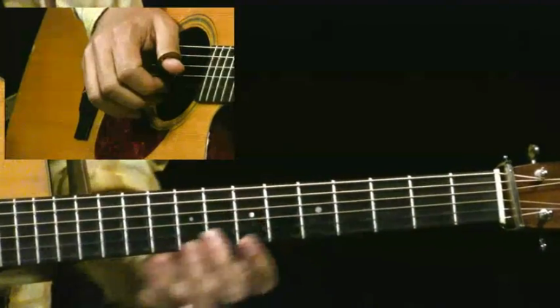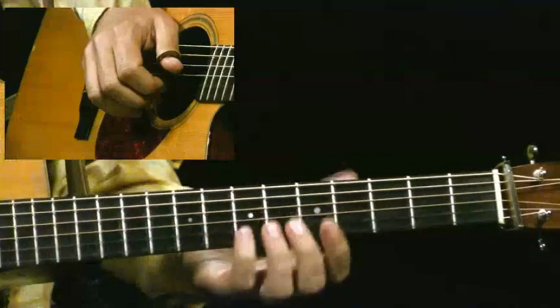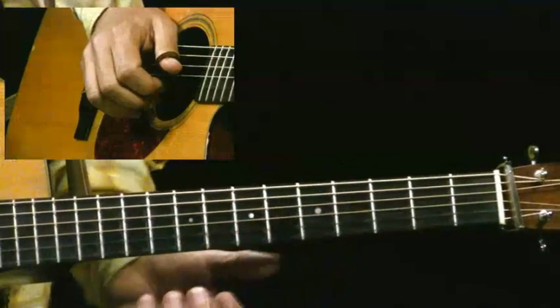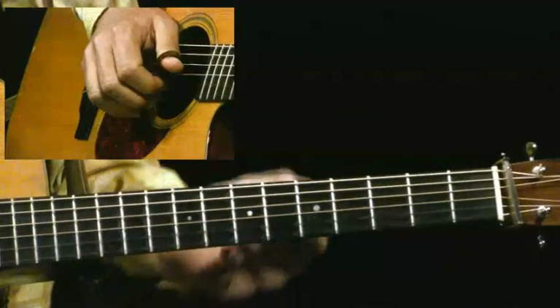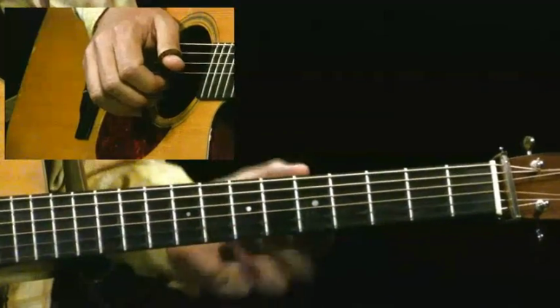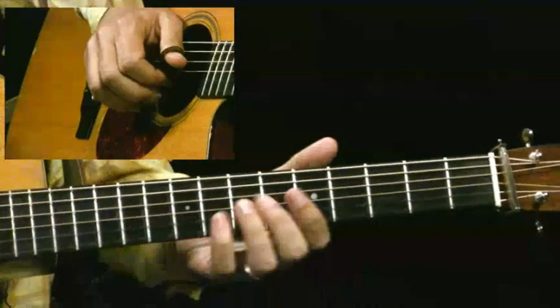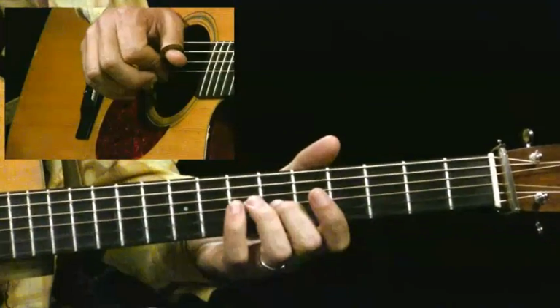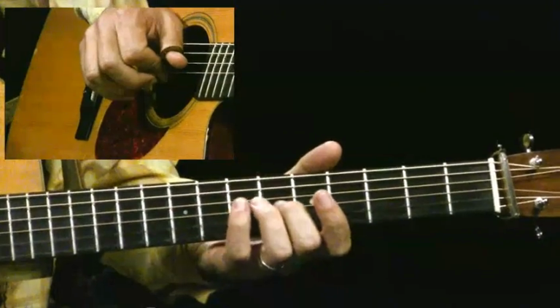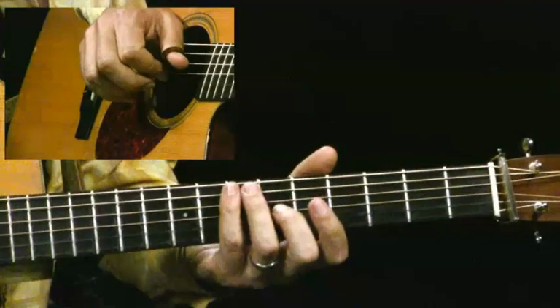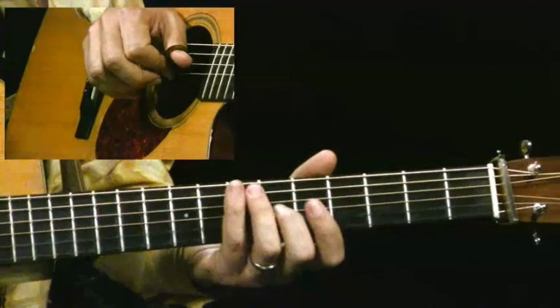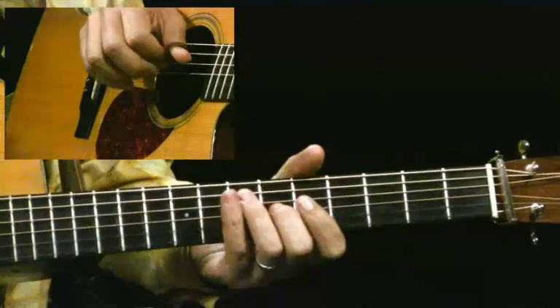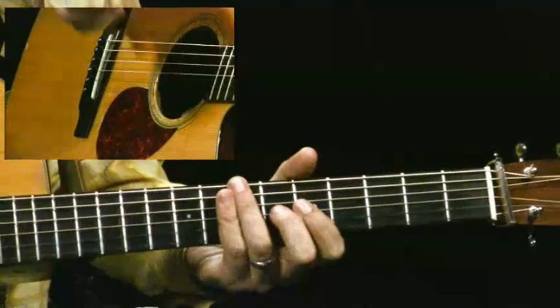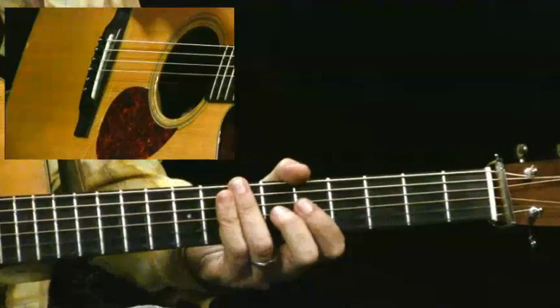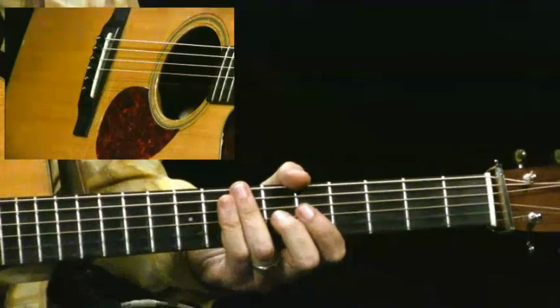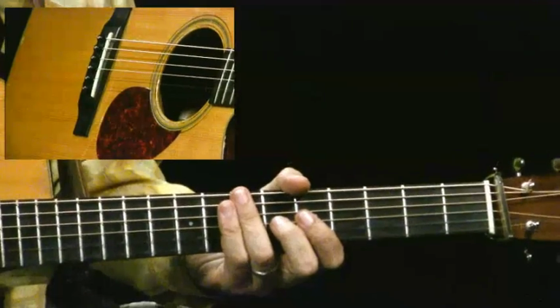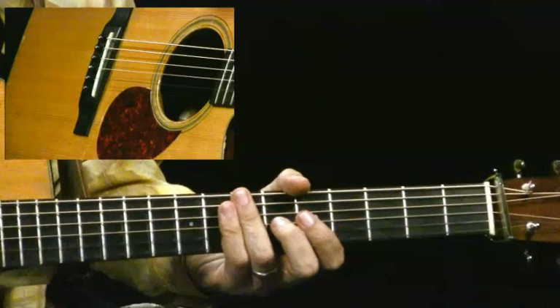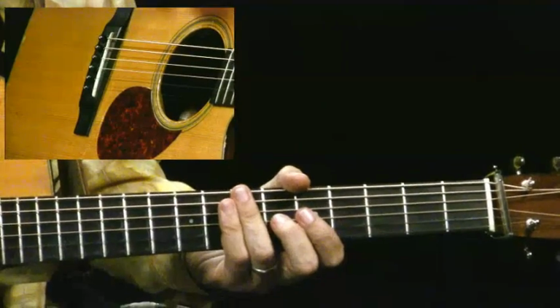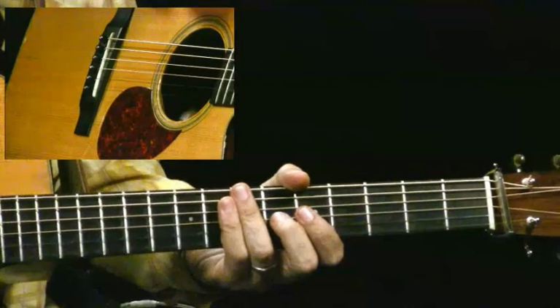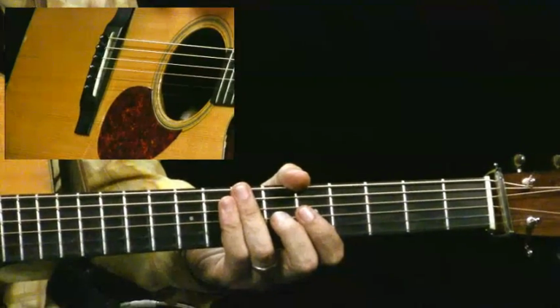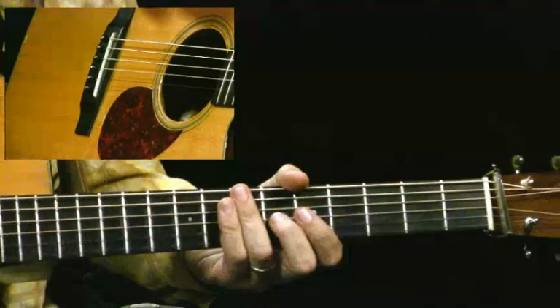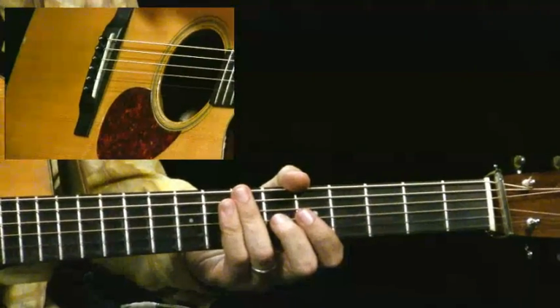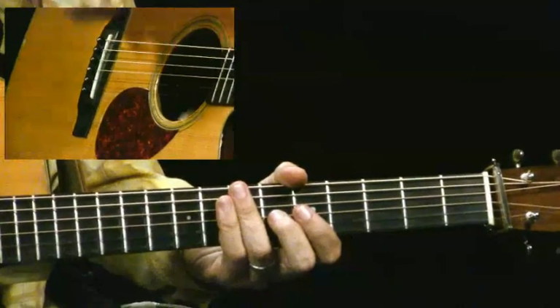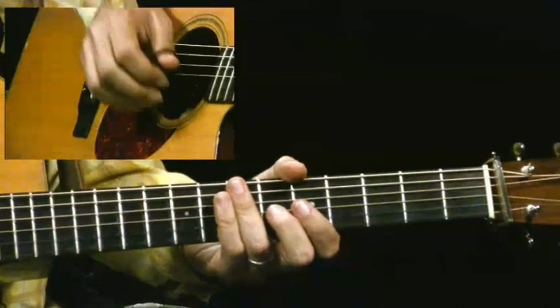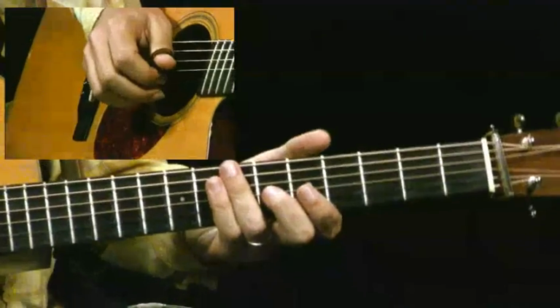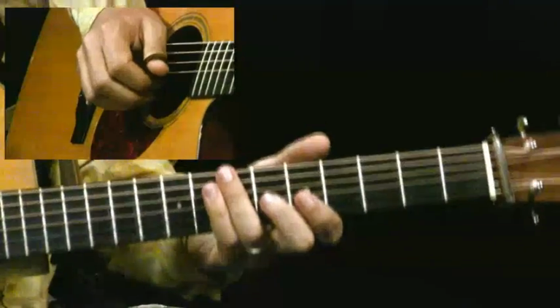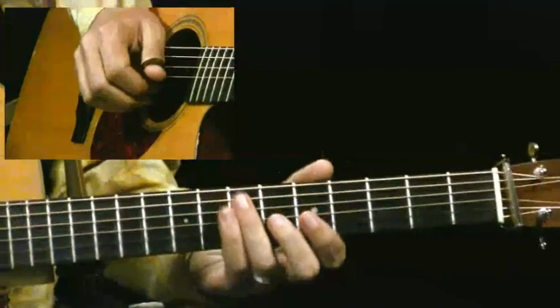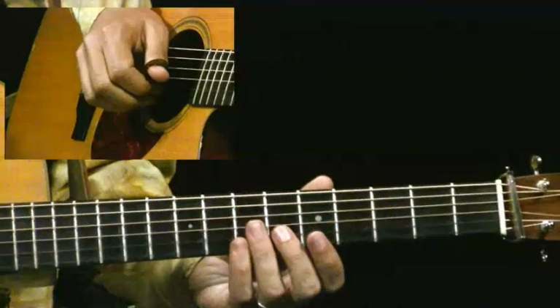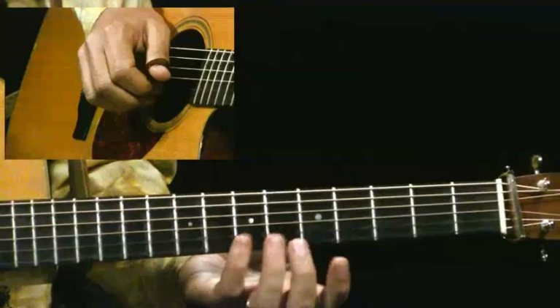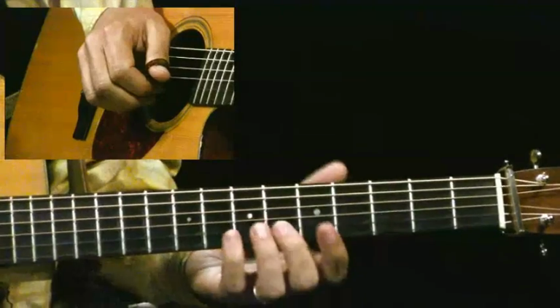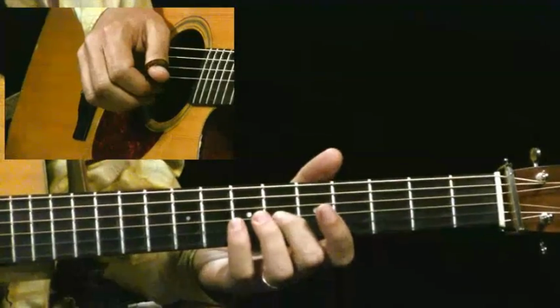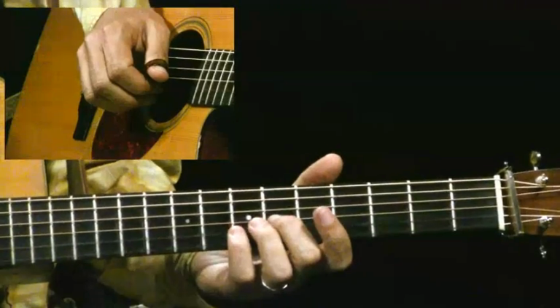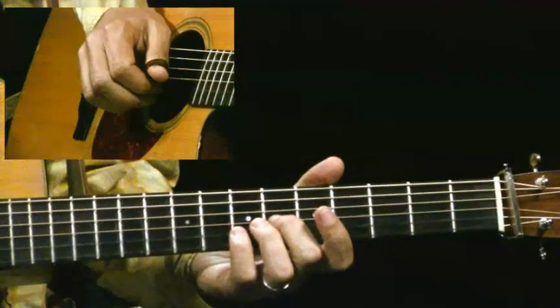It's kind of odd to have a higher note on a lower string, but sometimes it's necessary to get what you're looking for, so that's what's happening with this.